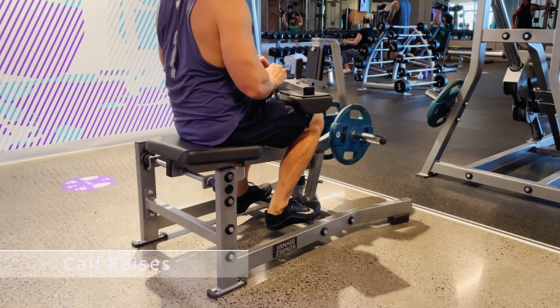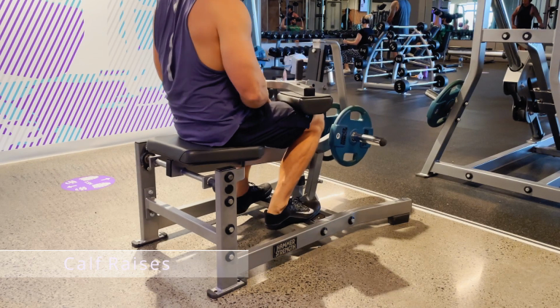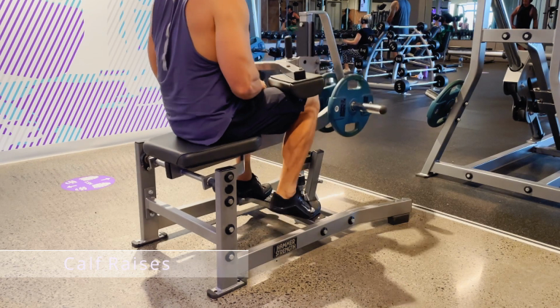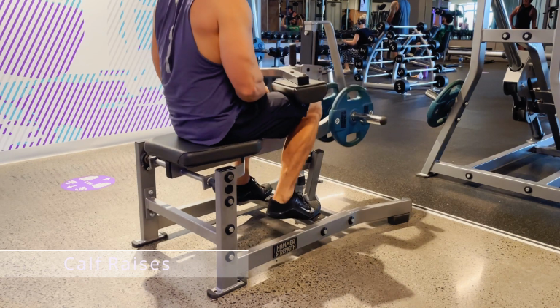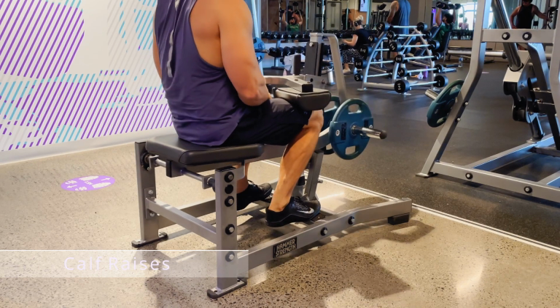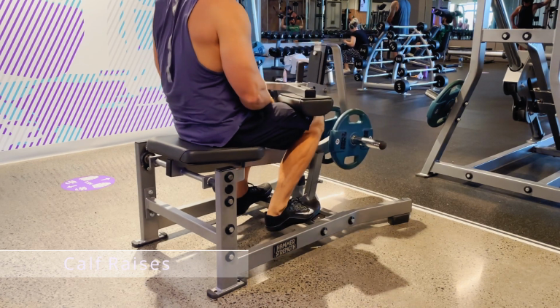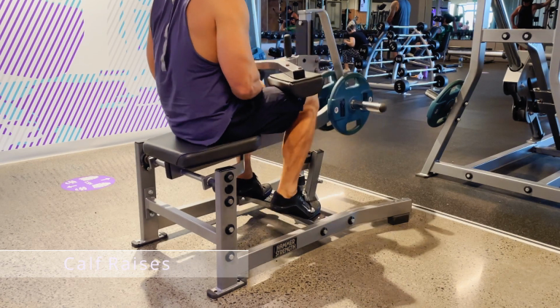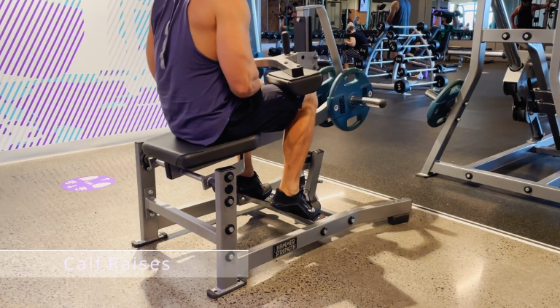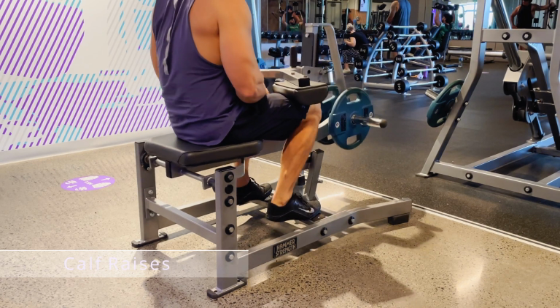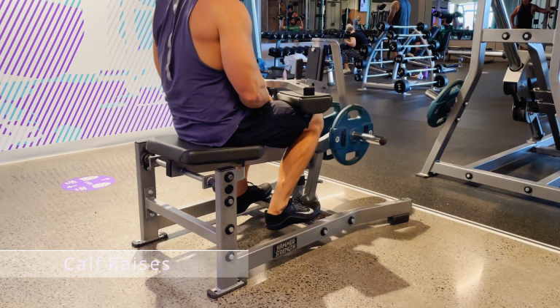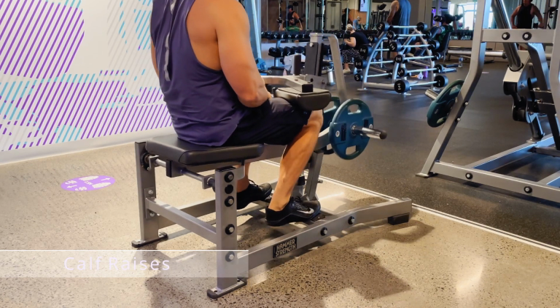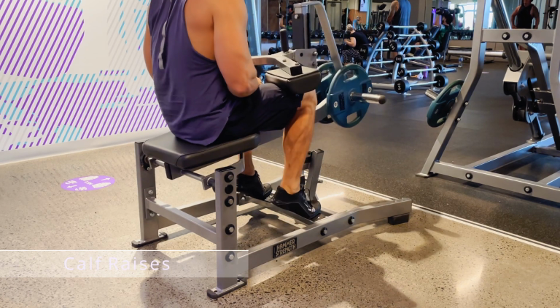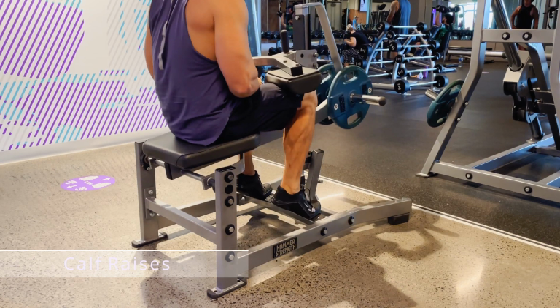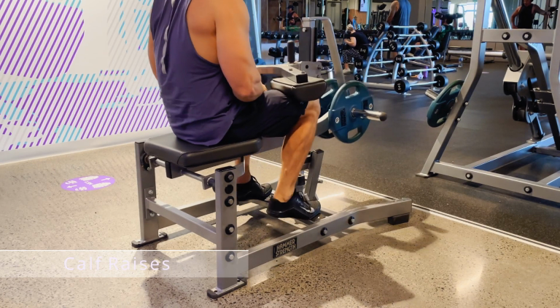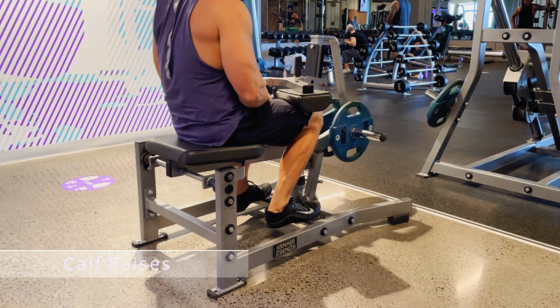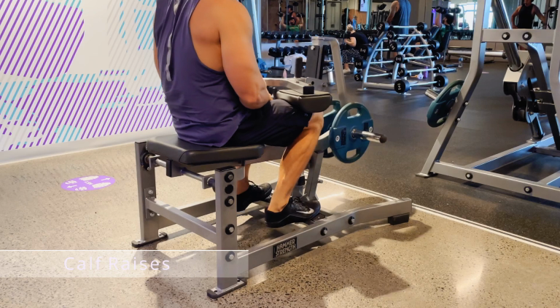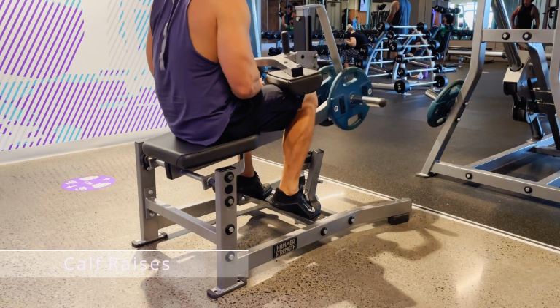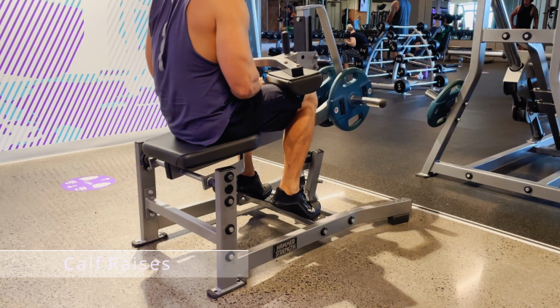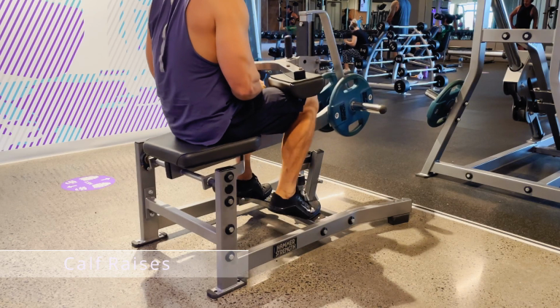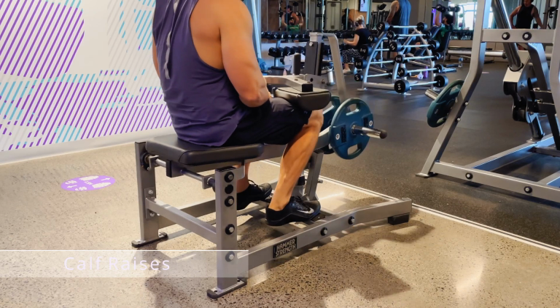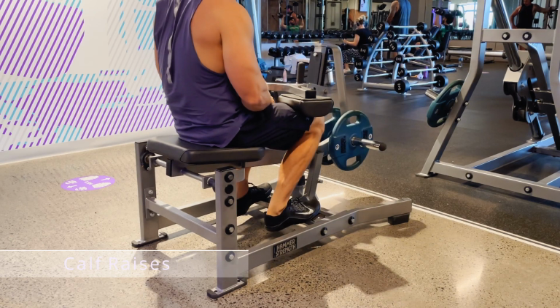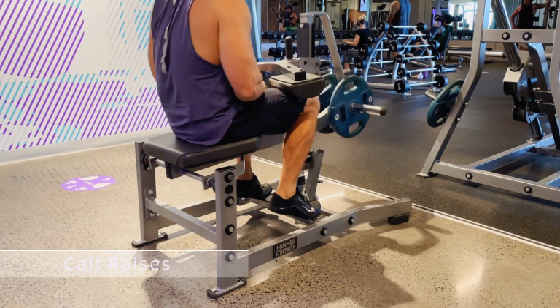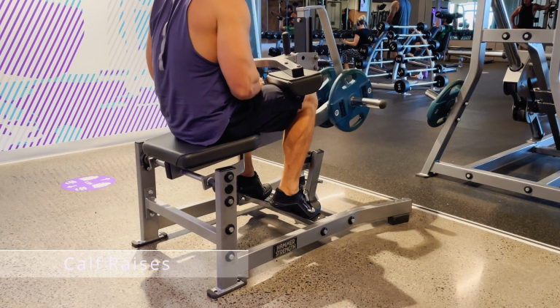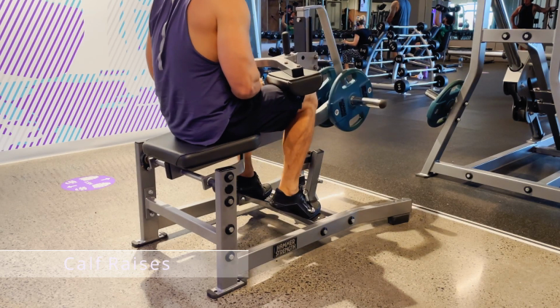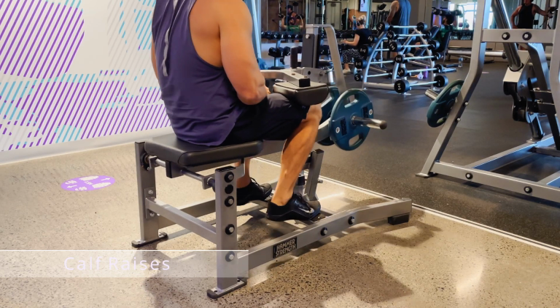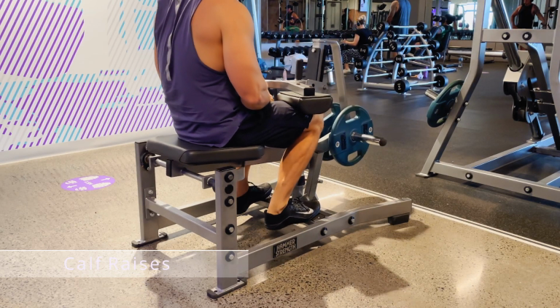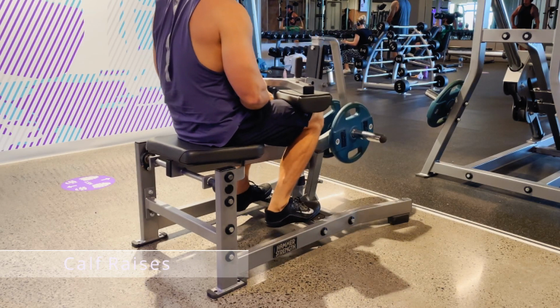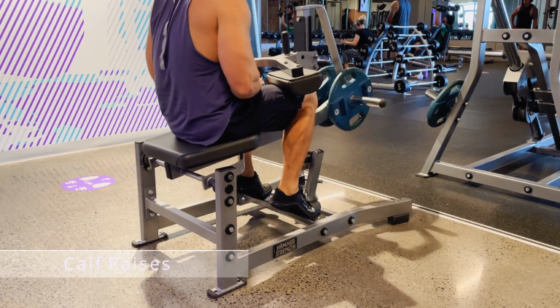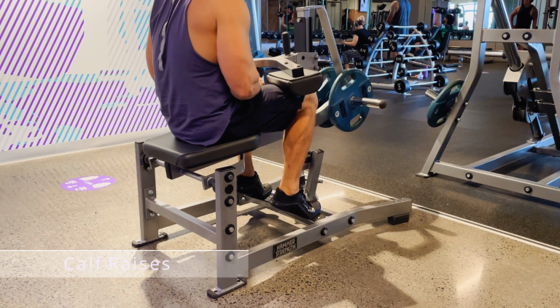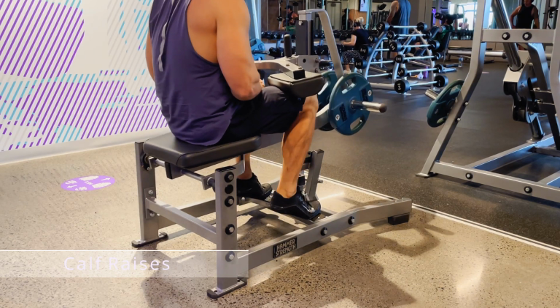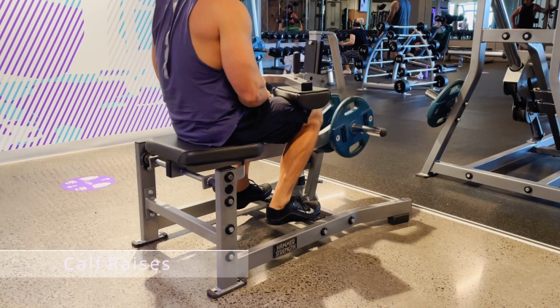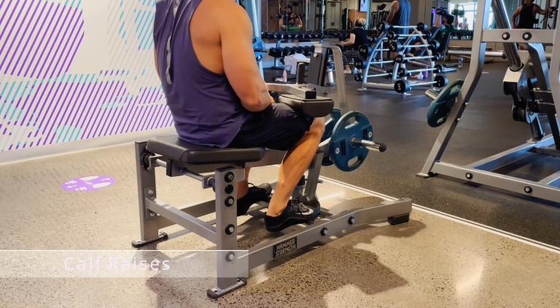Extend the weight up, take the safety off, and then fully decline the weight until your Achilles heel is fully stretched. Push the weight back up to get a tight contraction in your calf muscles.